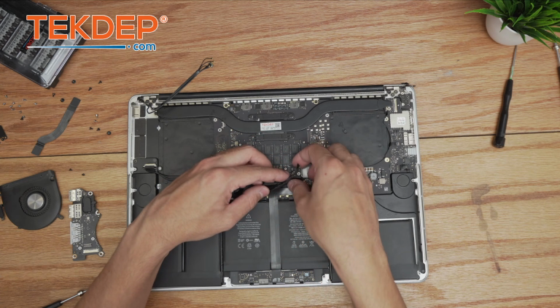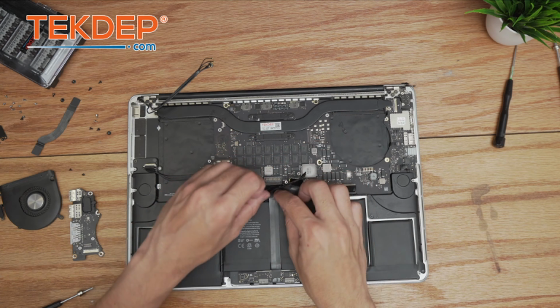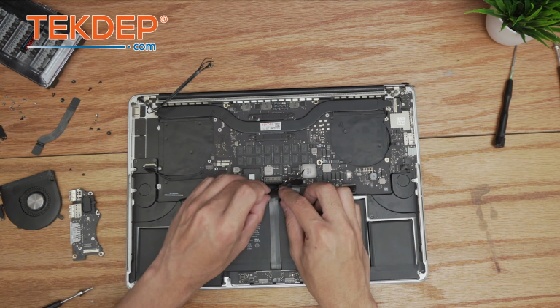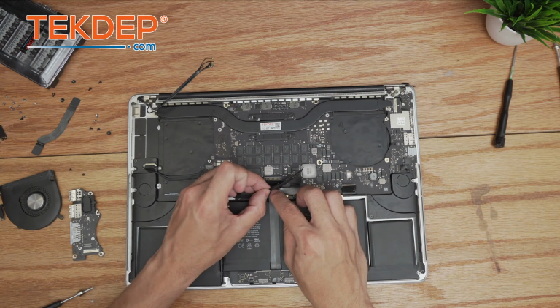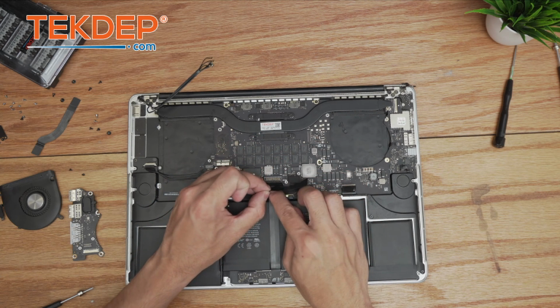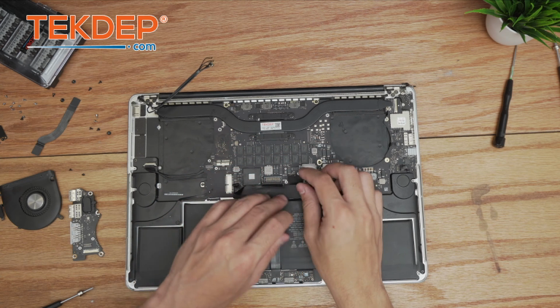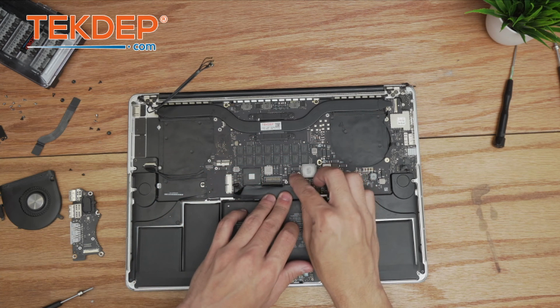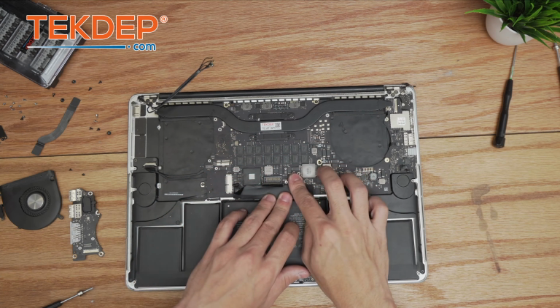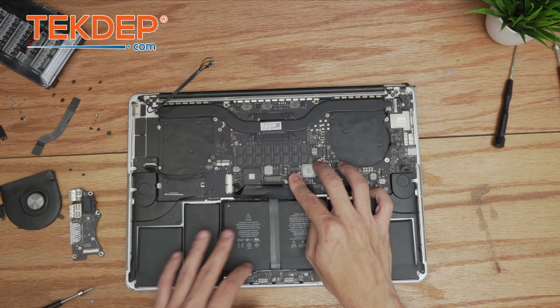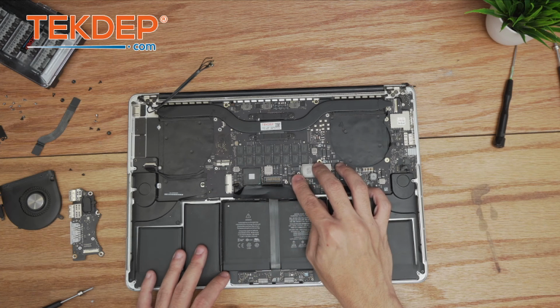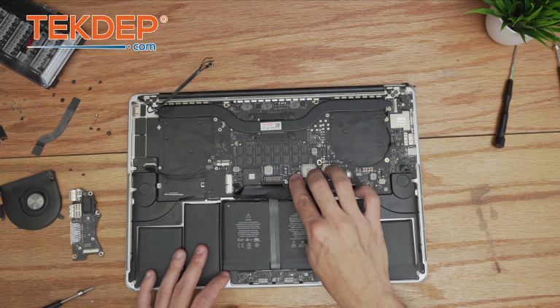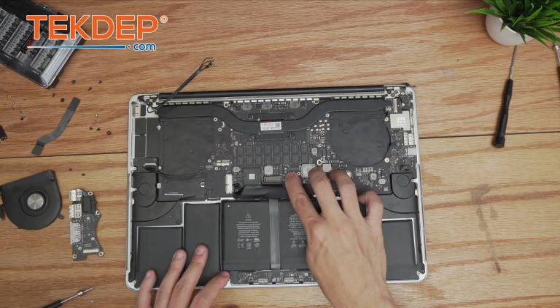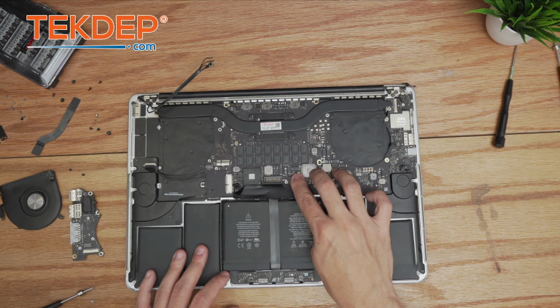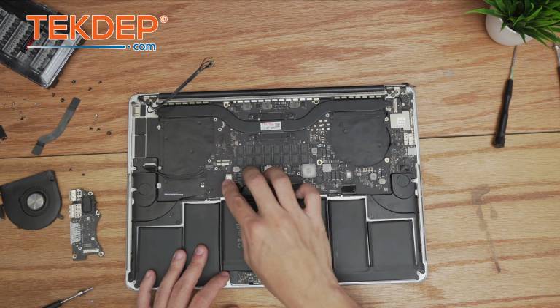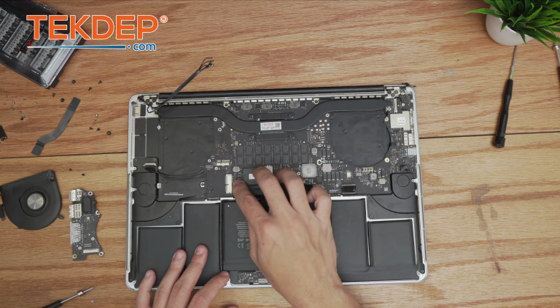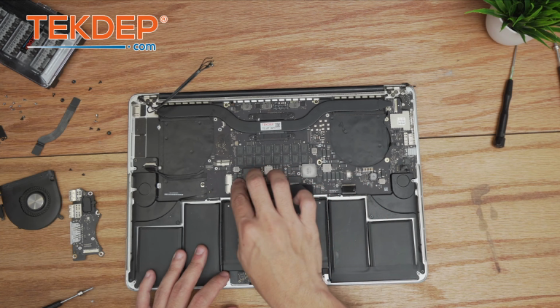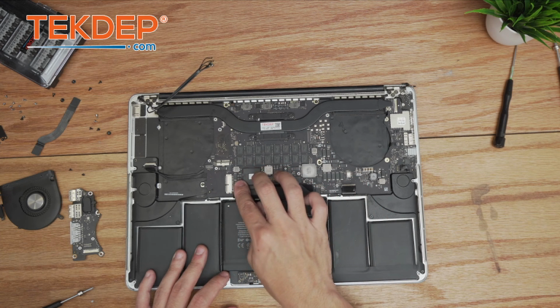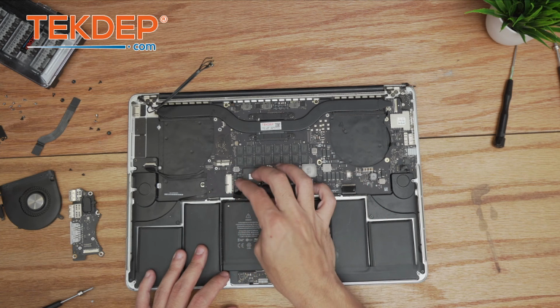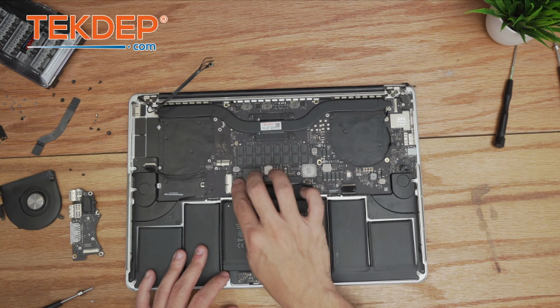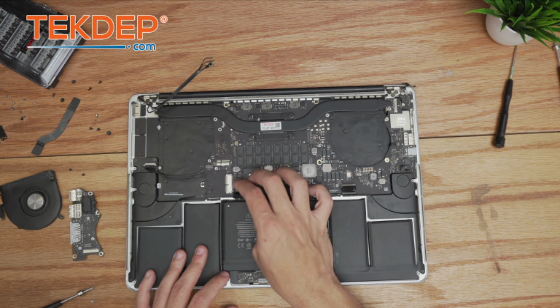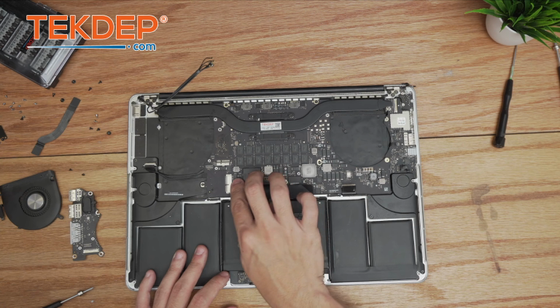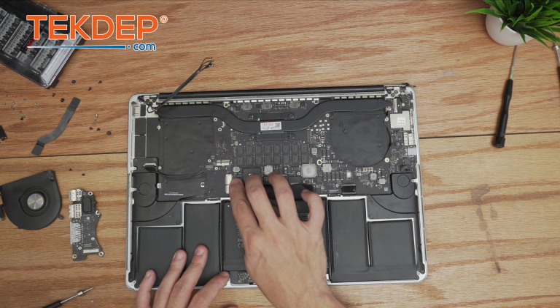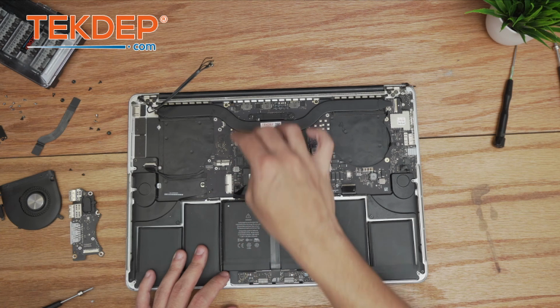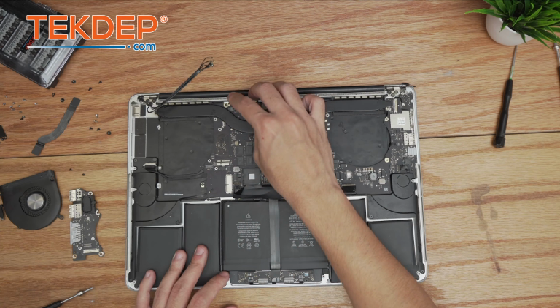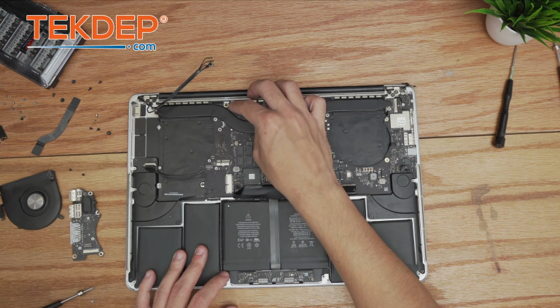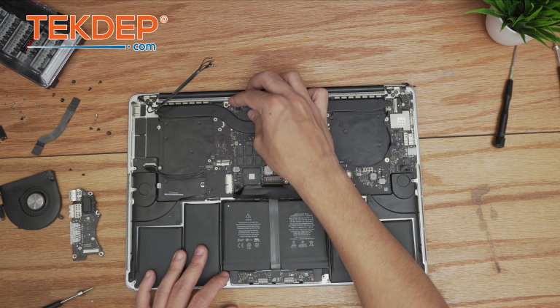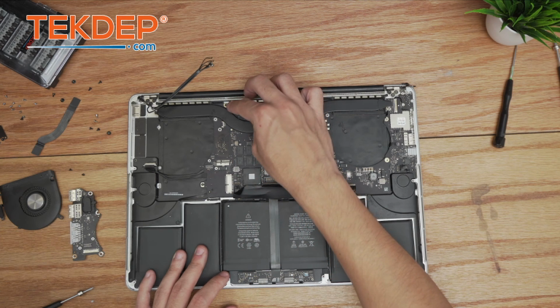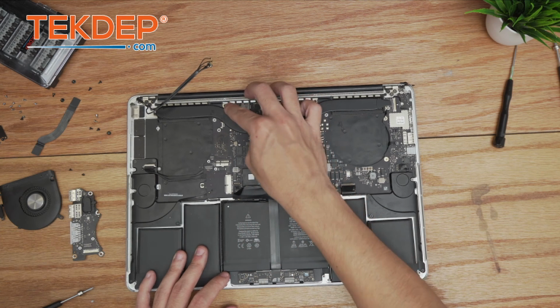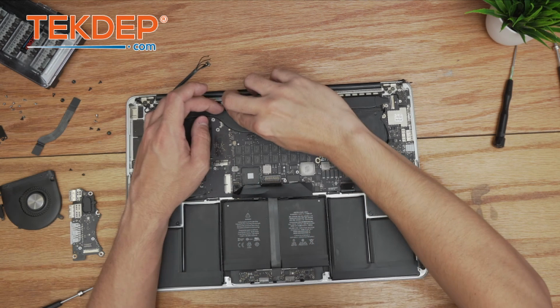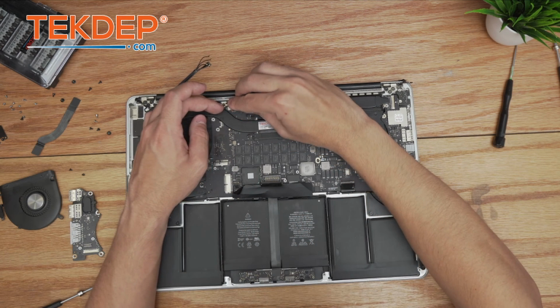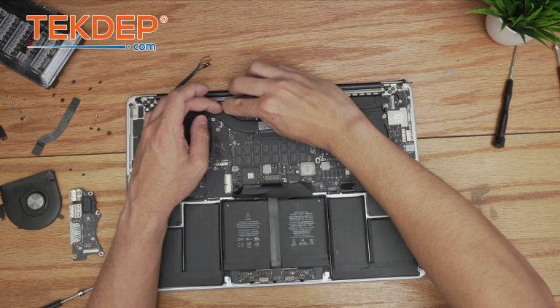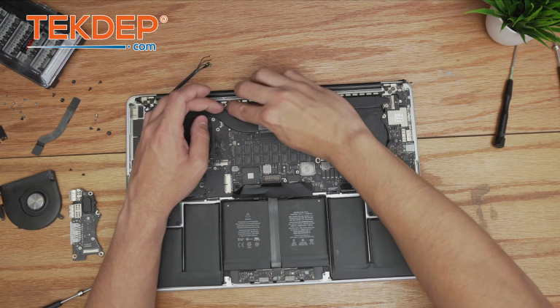We leave the trackpad cable running under the battery and under the battery cover as we plug it in. Then we plug in the speaker and the front microphone array.